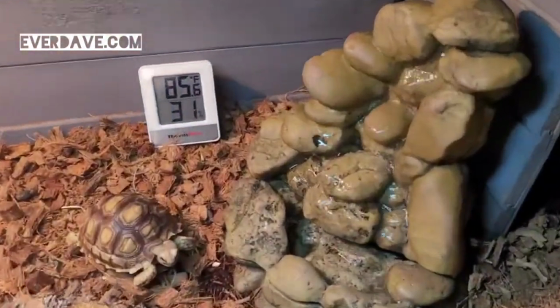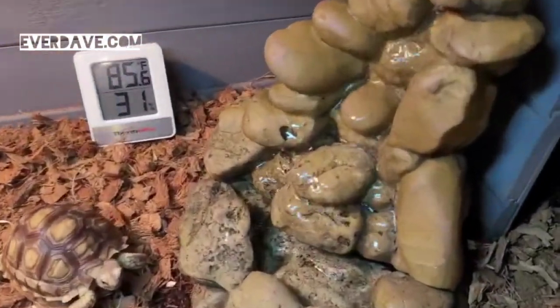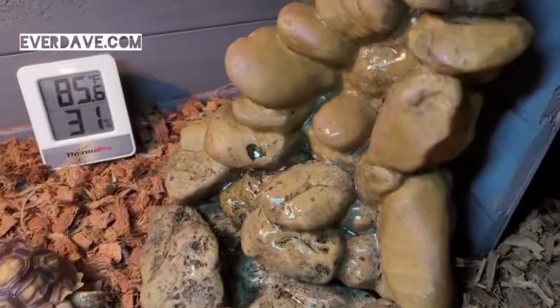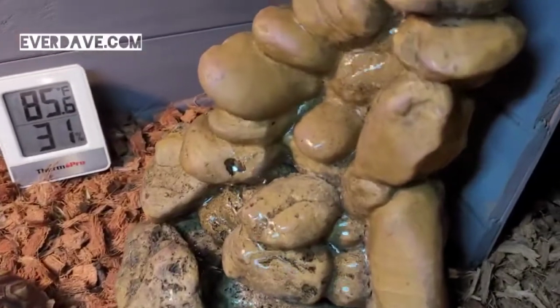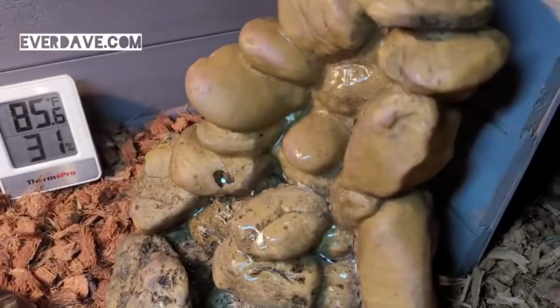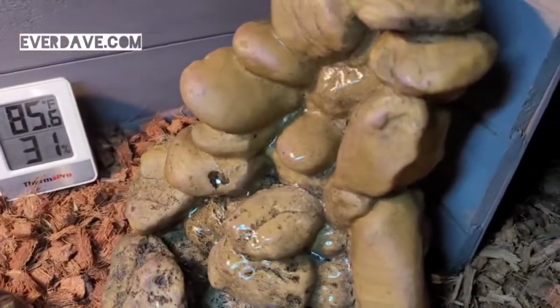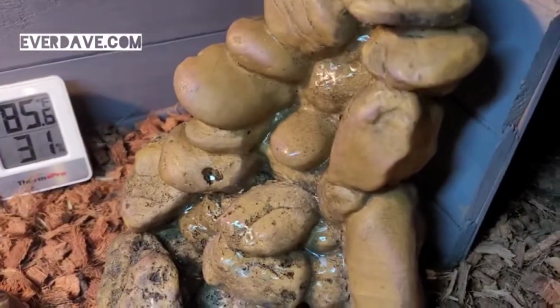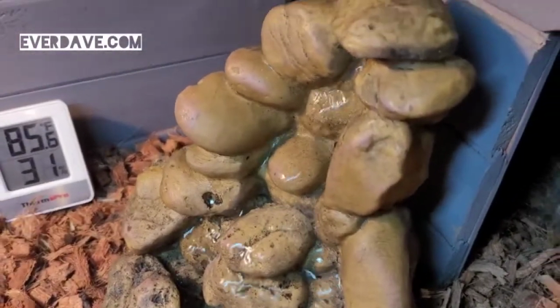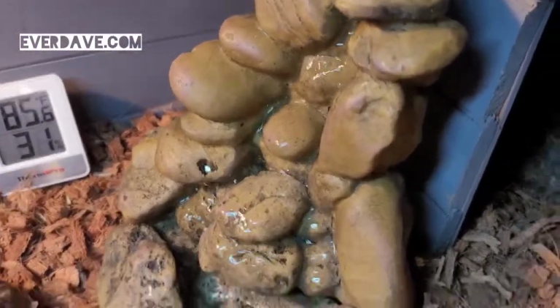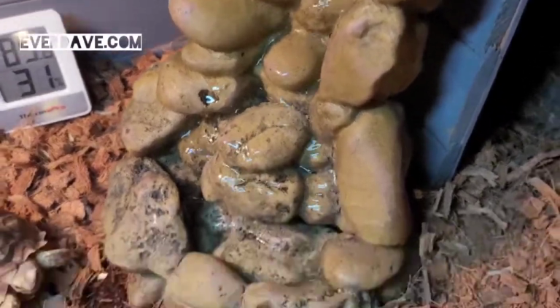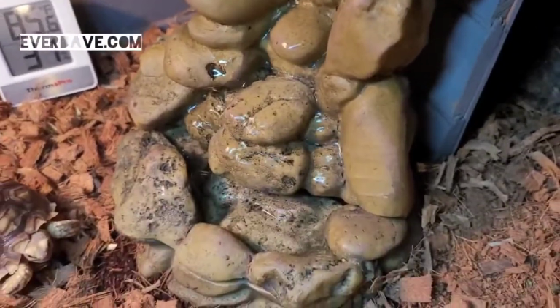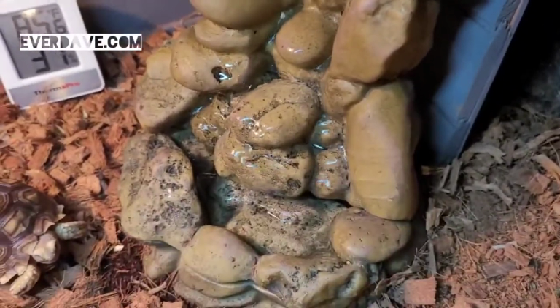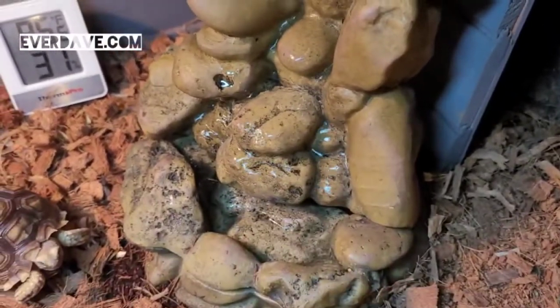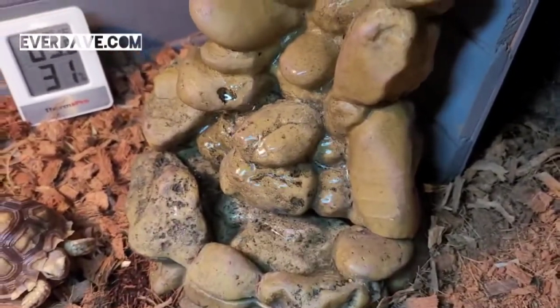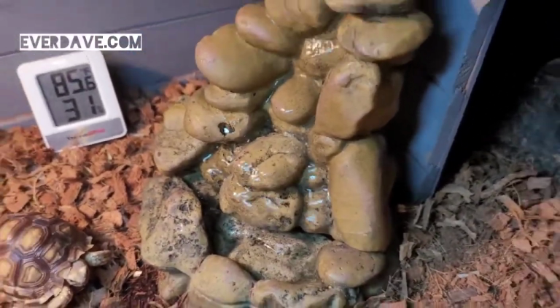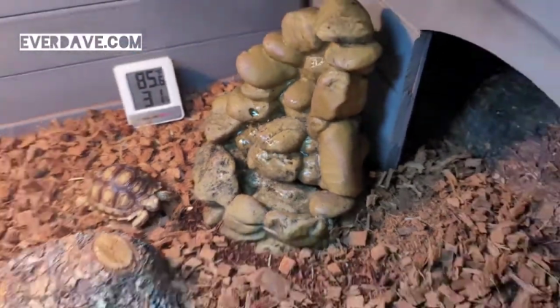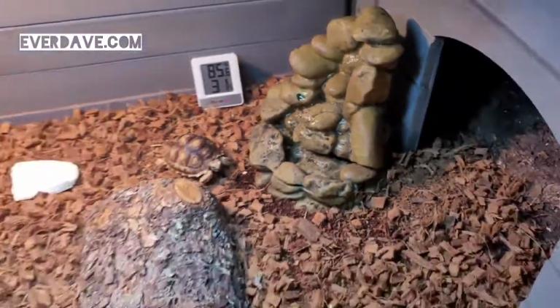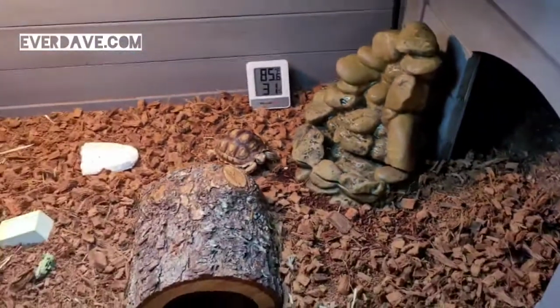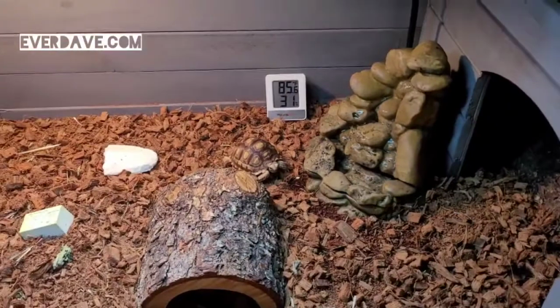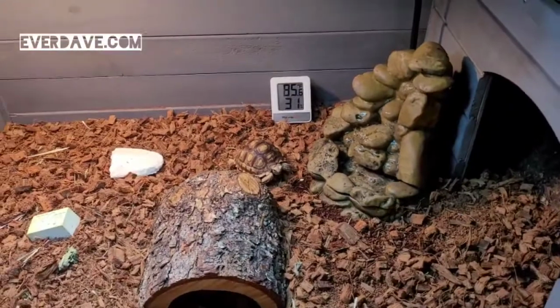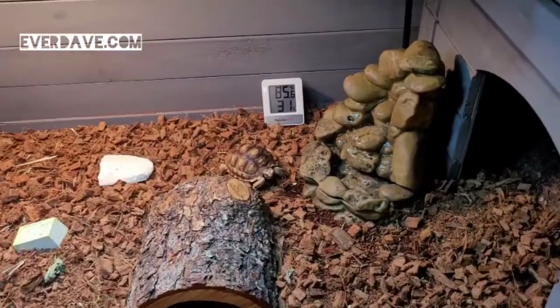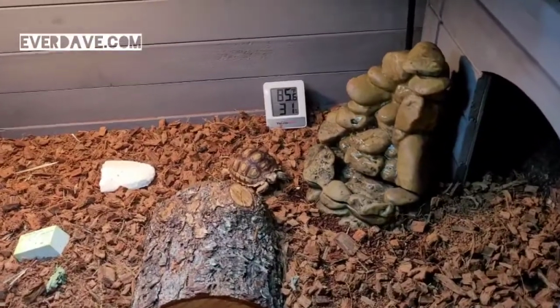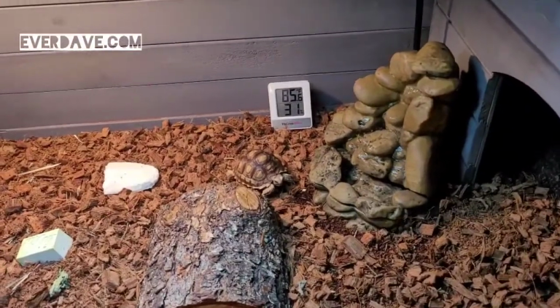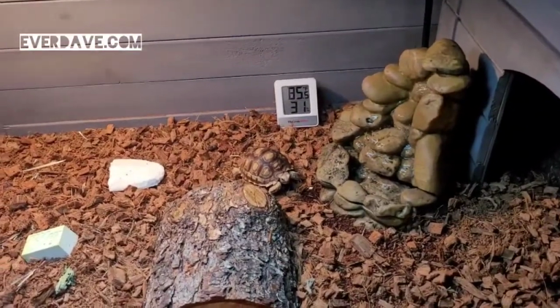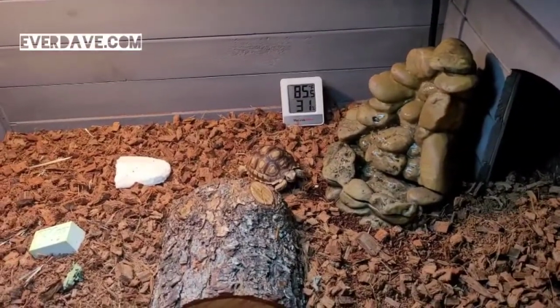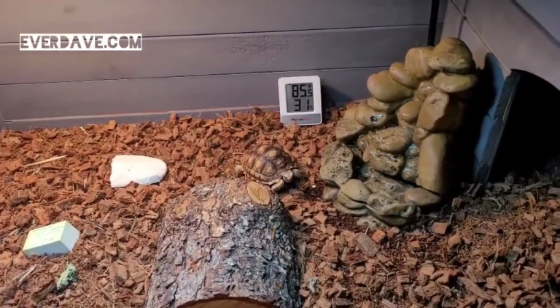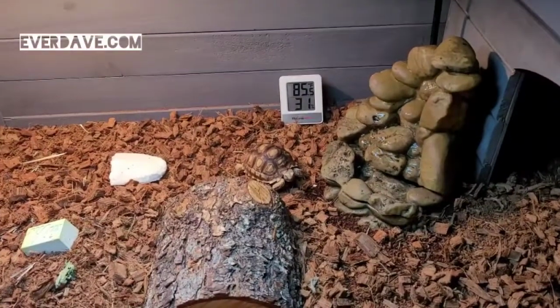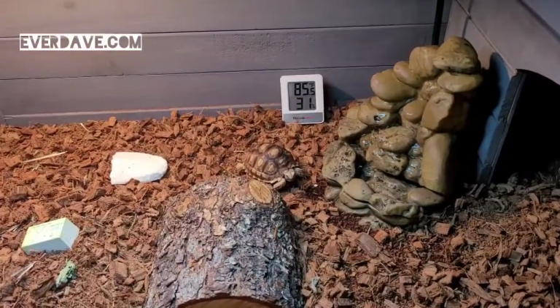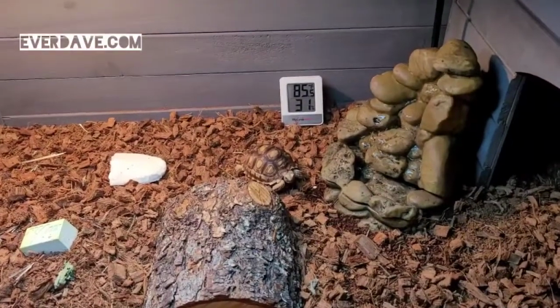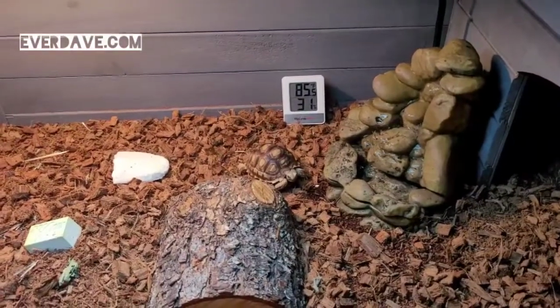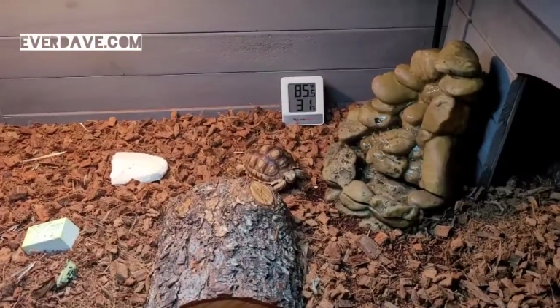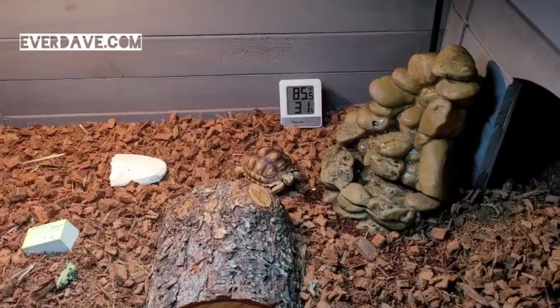That's the little fountain. She'll climb up on the fountain and drink some water. It looks like I need to add some water to it because usually there's some down in the little bin there.